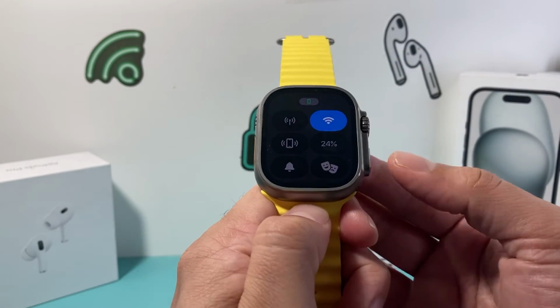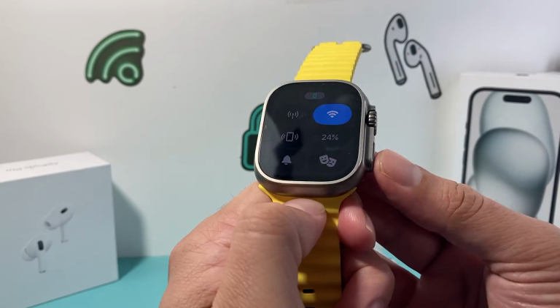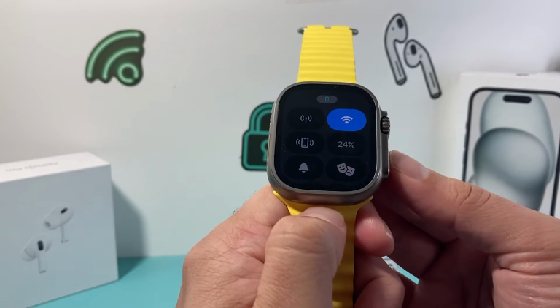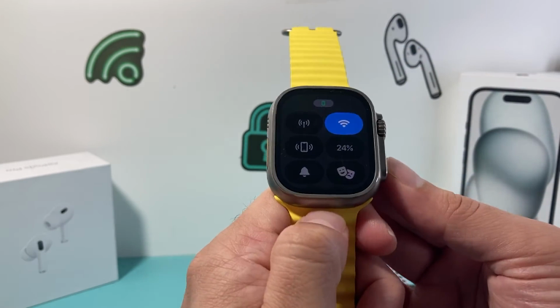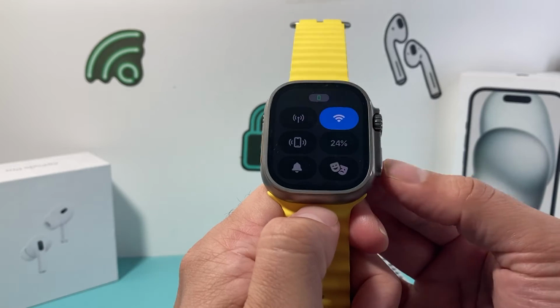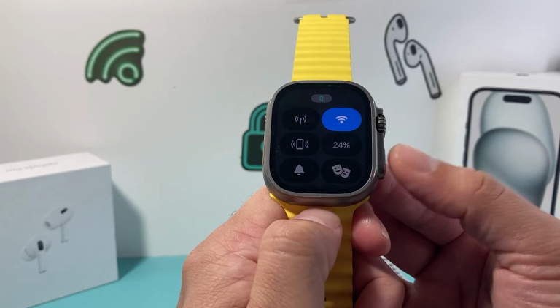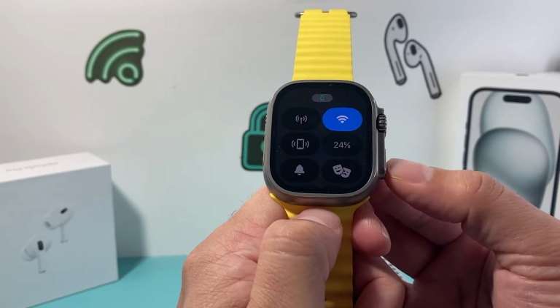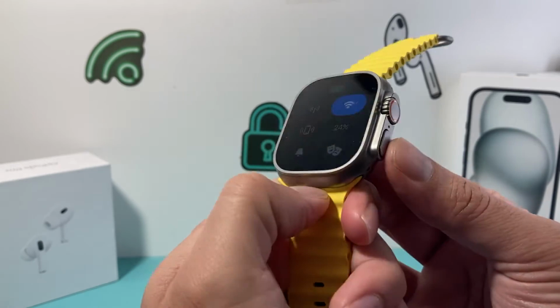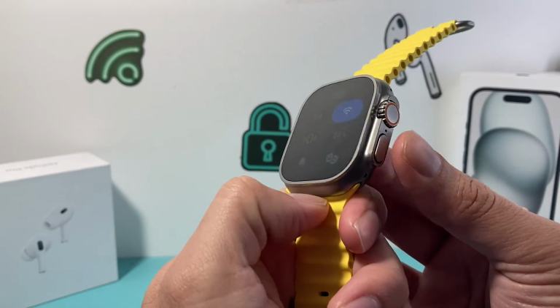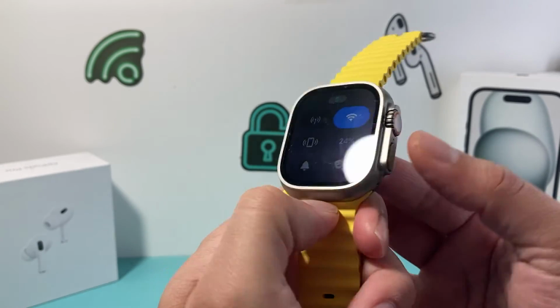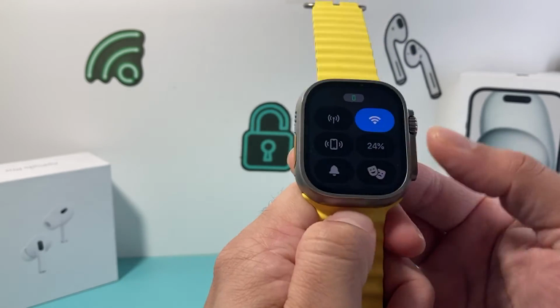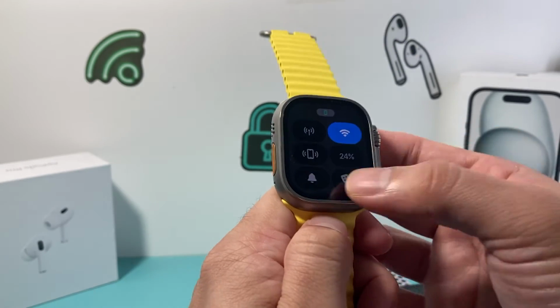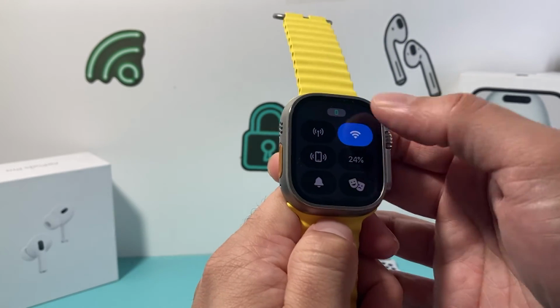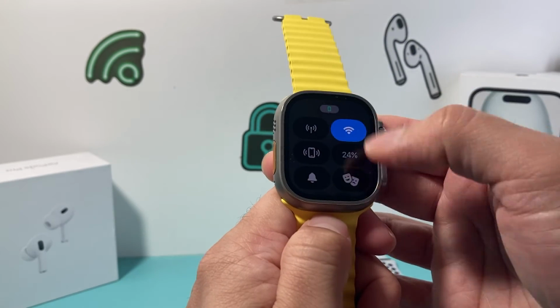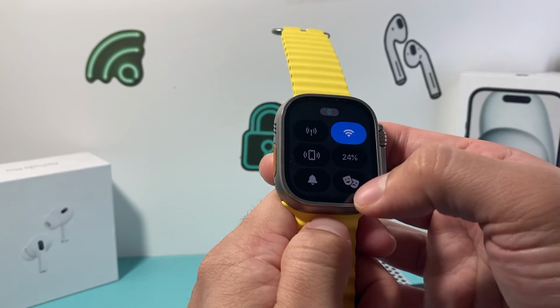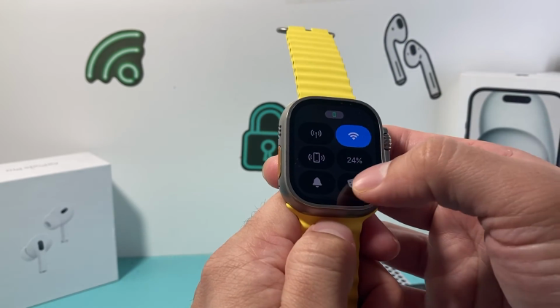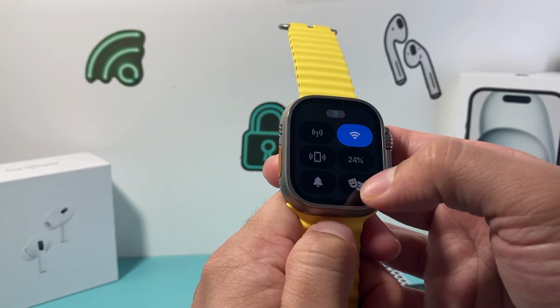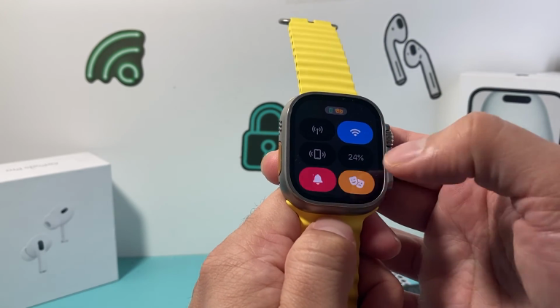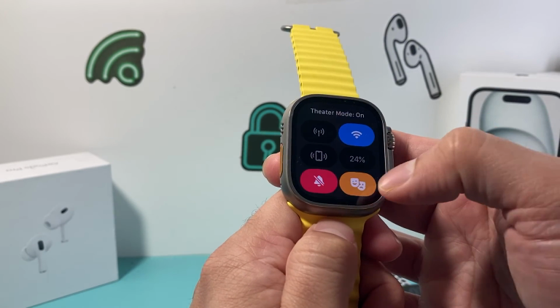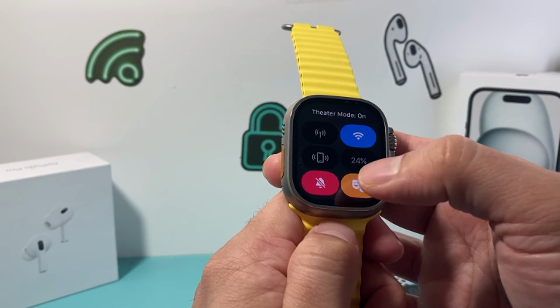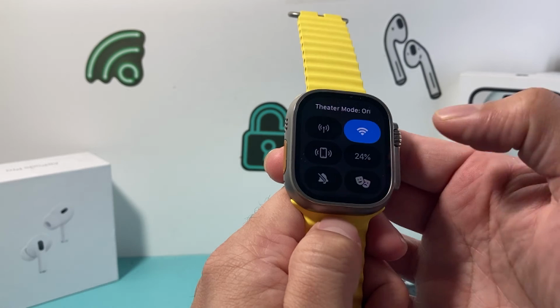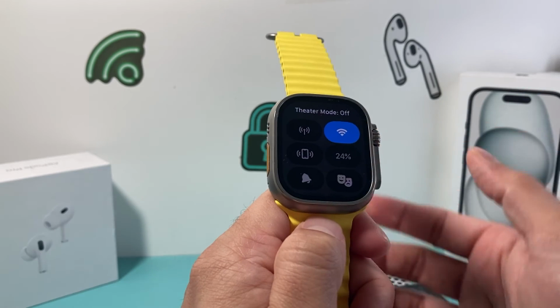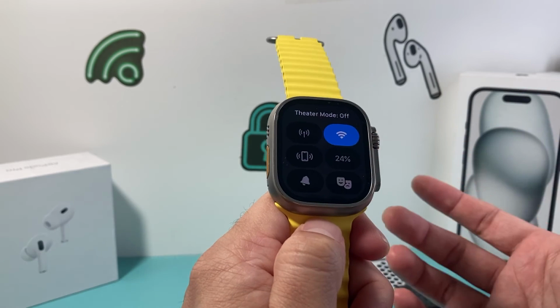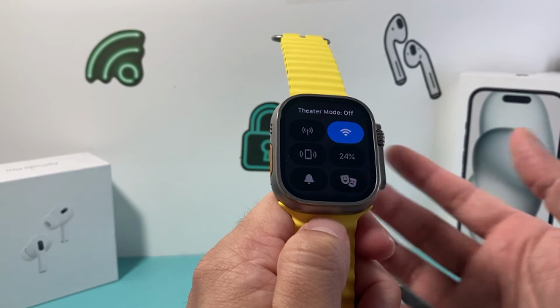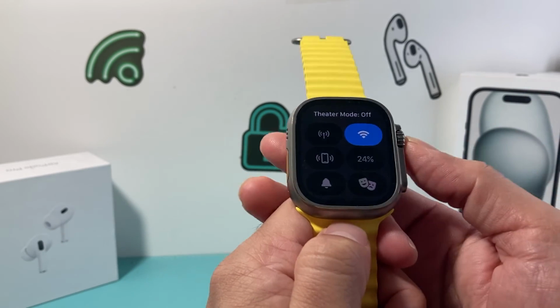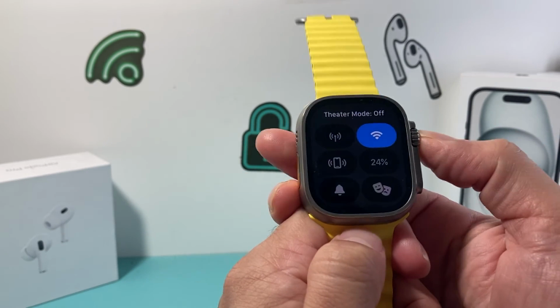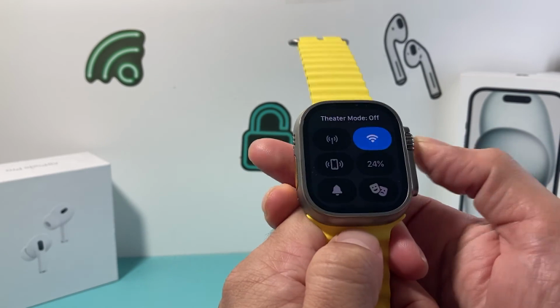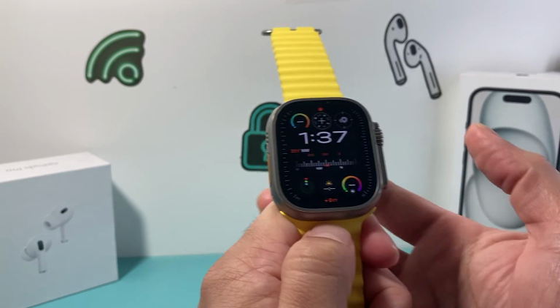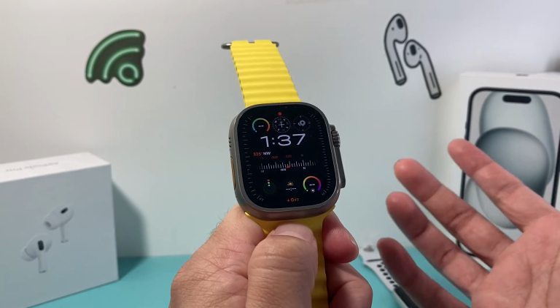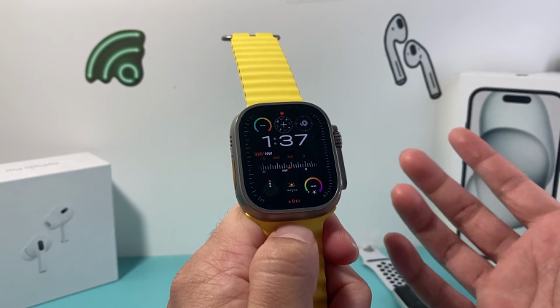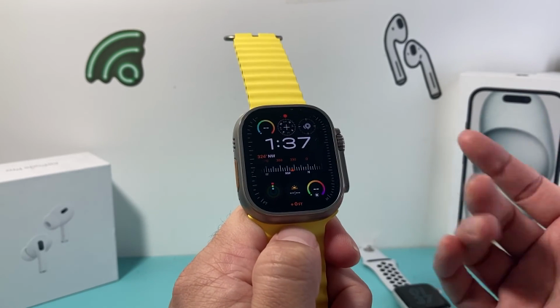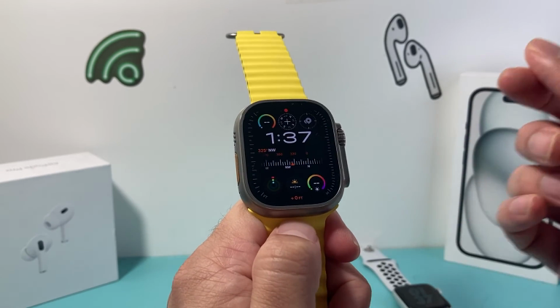So again, newer Apple Watch, click on that flat side button to bring up this menu and then you can just simply toggle this off just like that. So that's how you turn off theater mode on your Apple Watch.